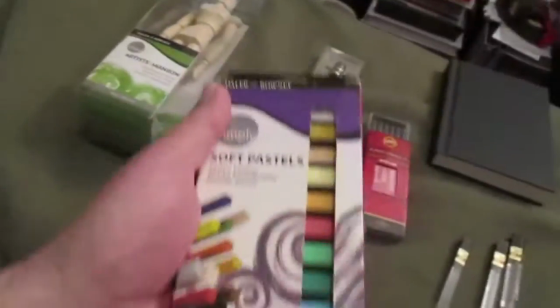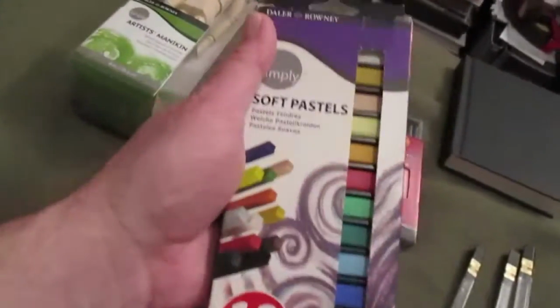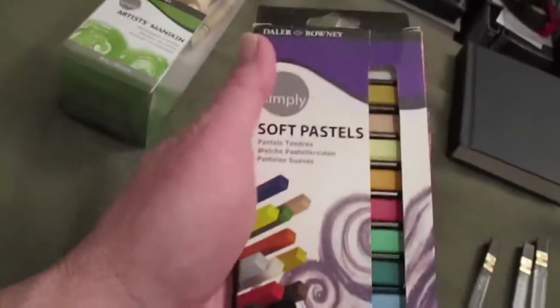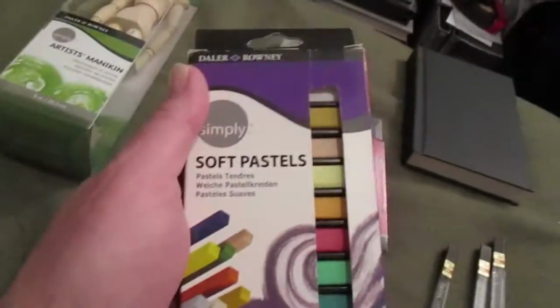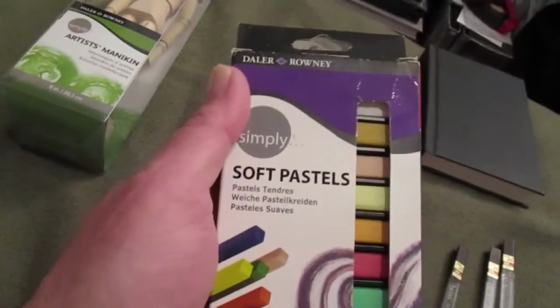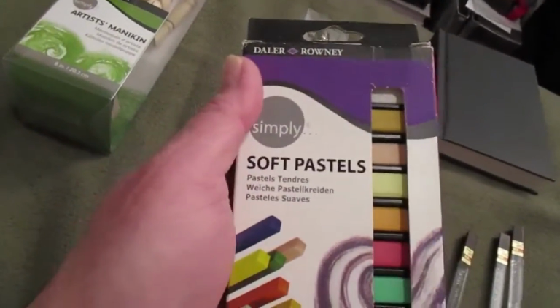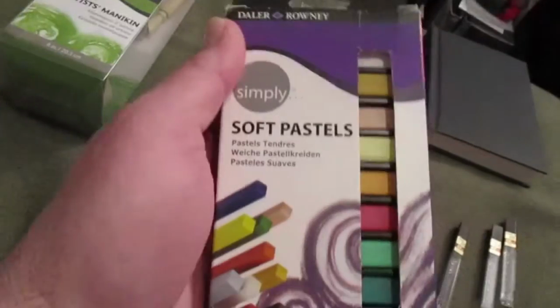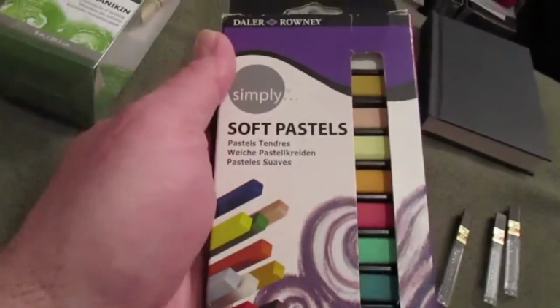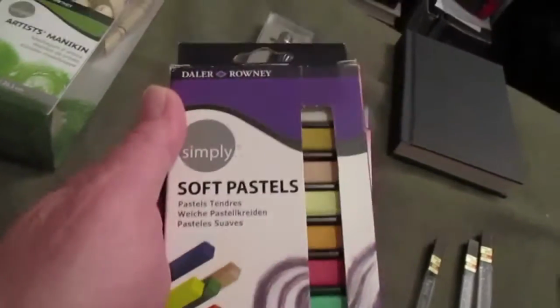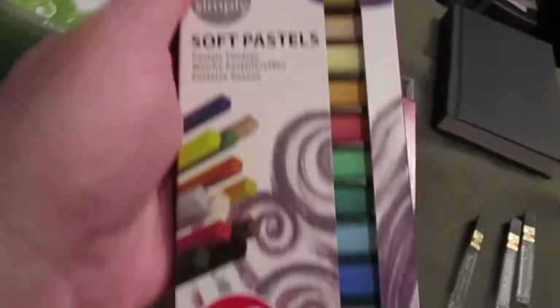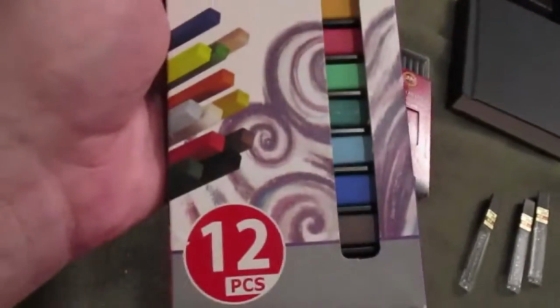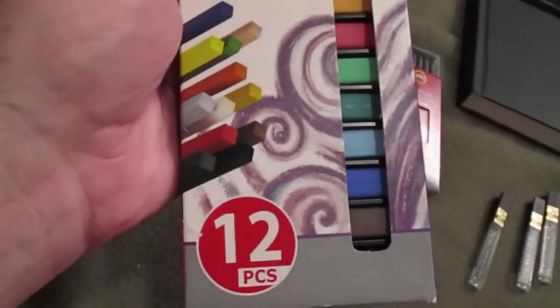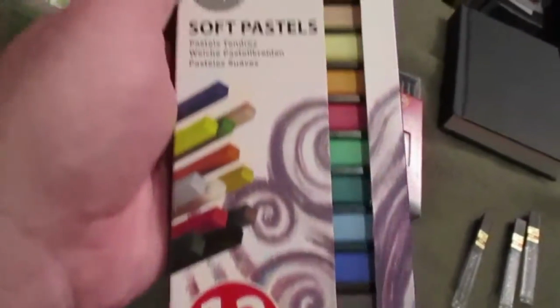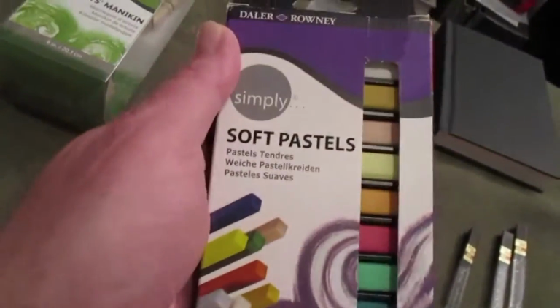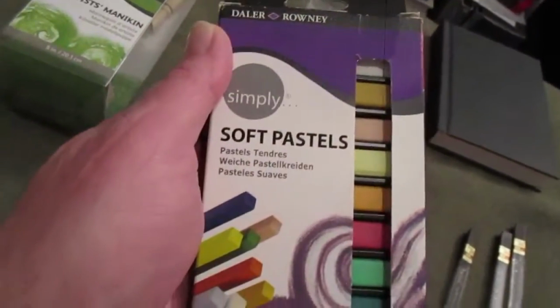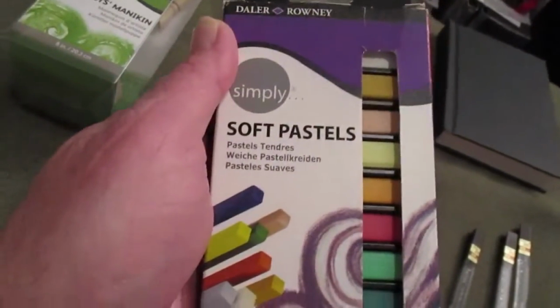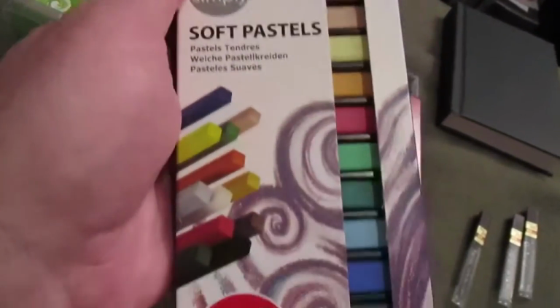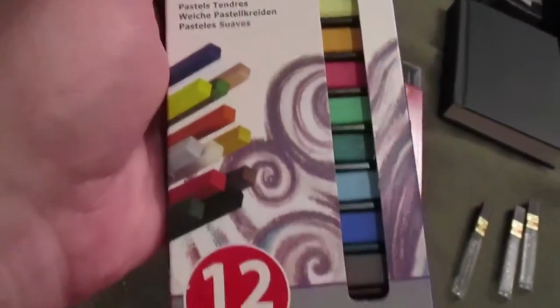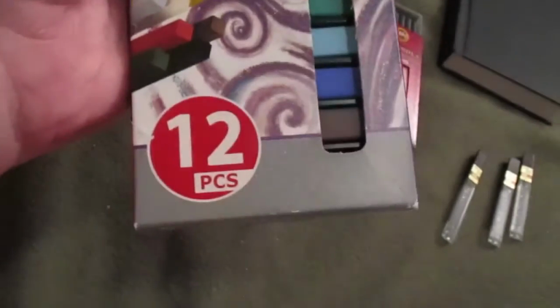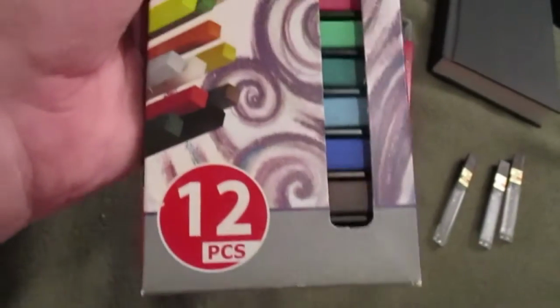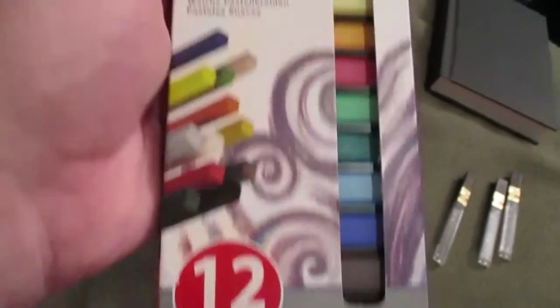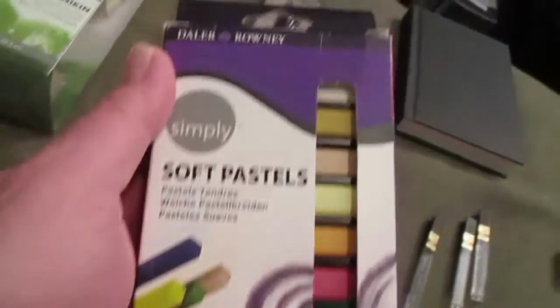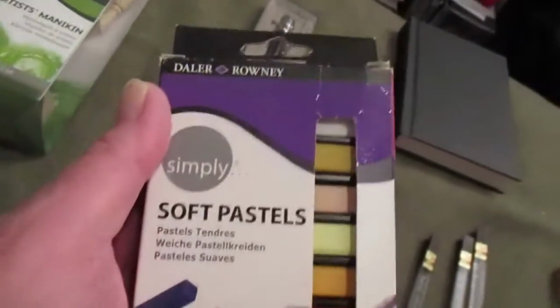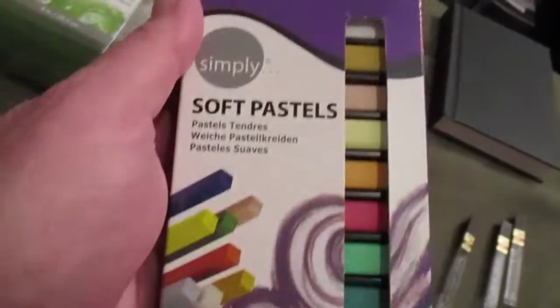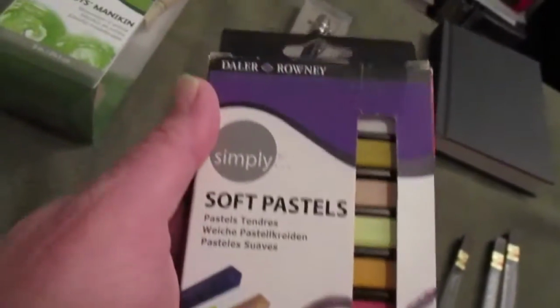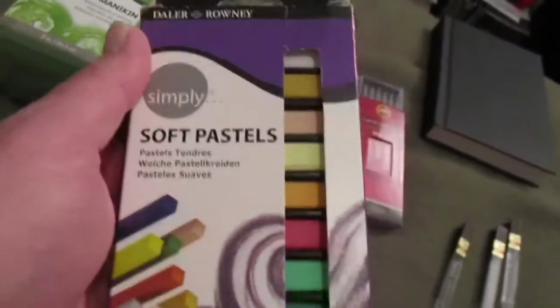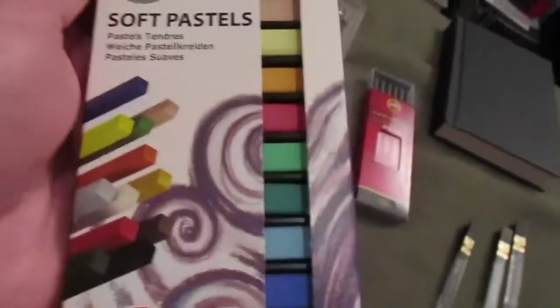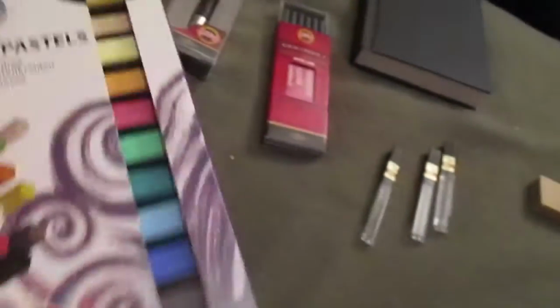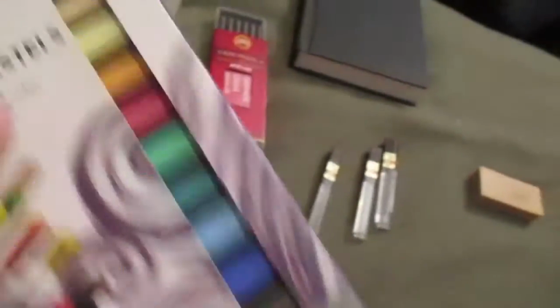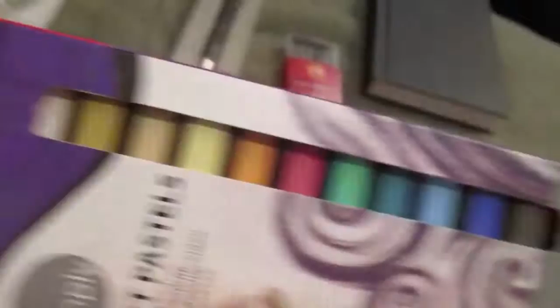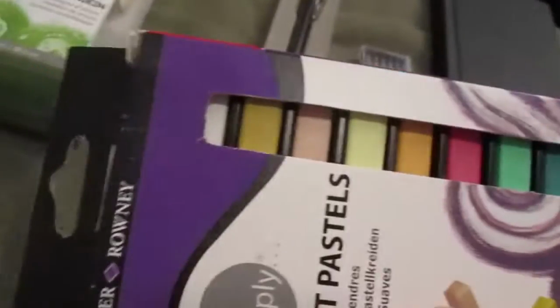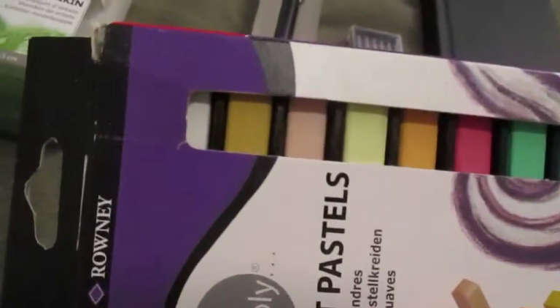I decided to pick up some — these are Walmart brand soft pastels. I've got oil pastels, but I don't have any soft pastels, so I picked up a little cheap set to play around with, try to learn something new. A good selection of colors there.